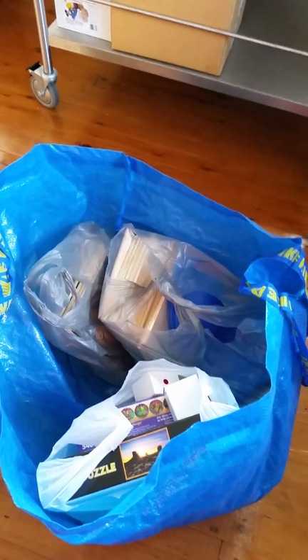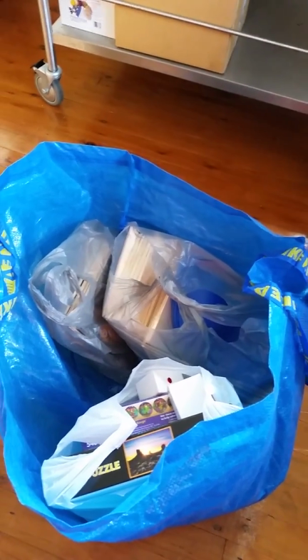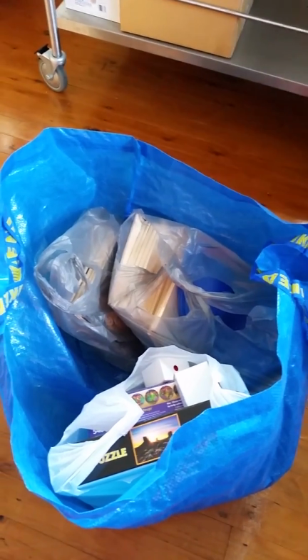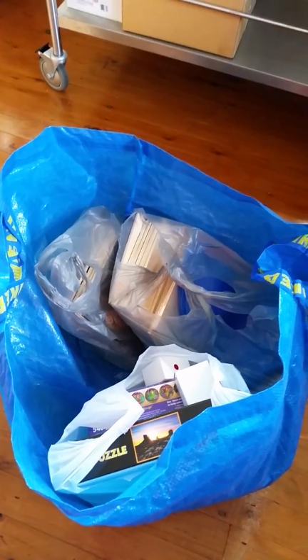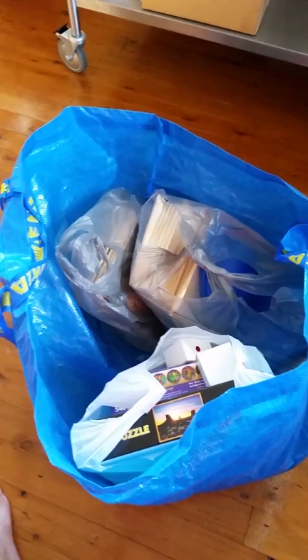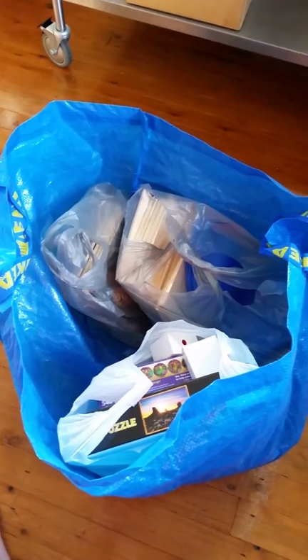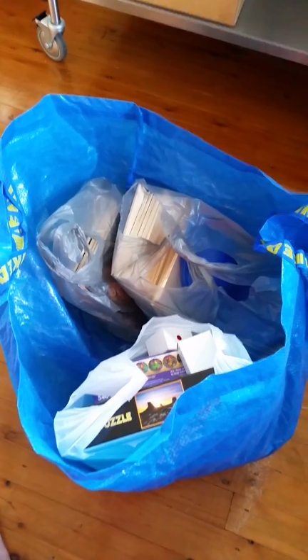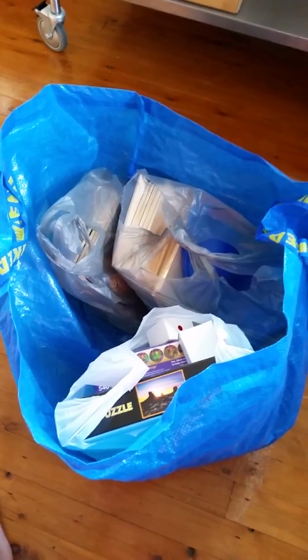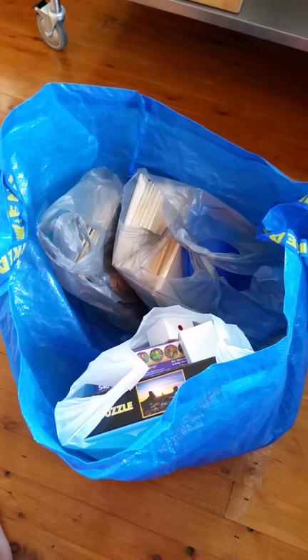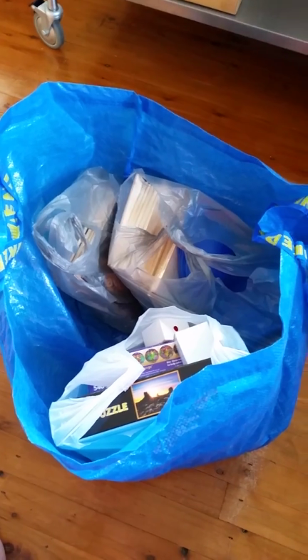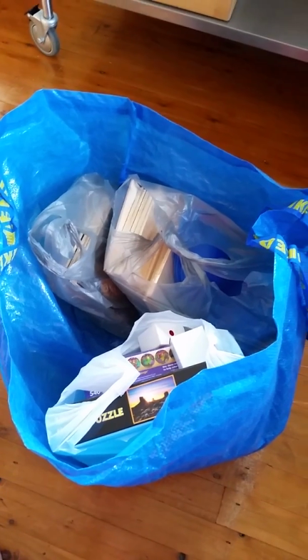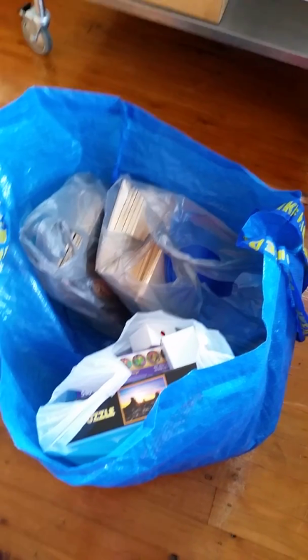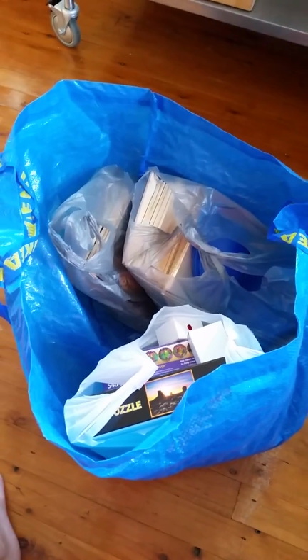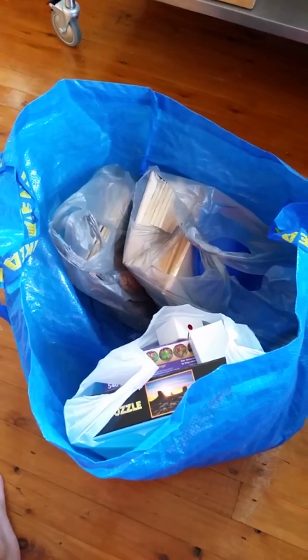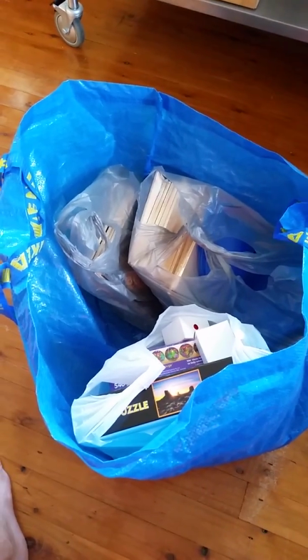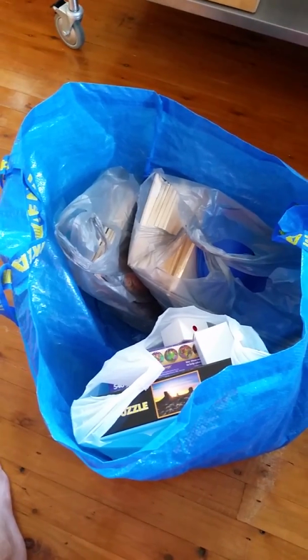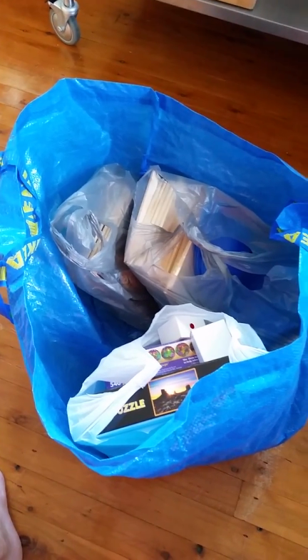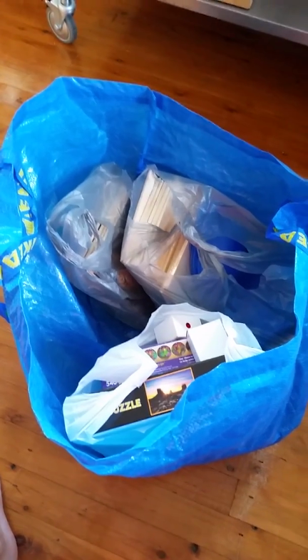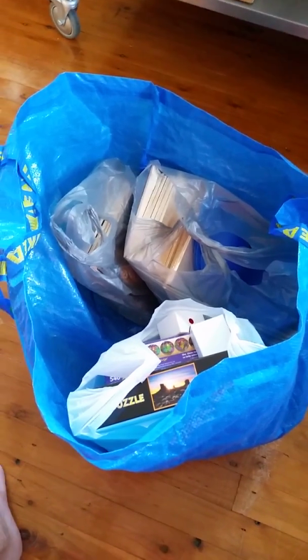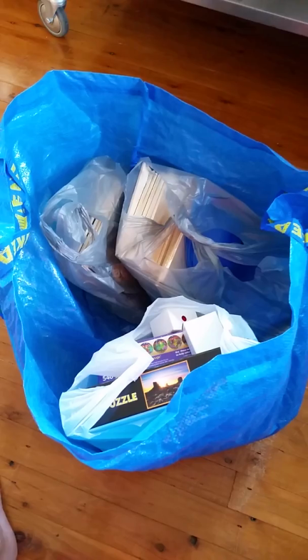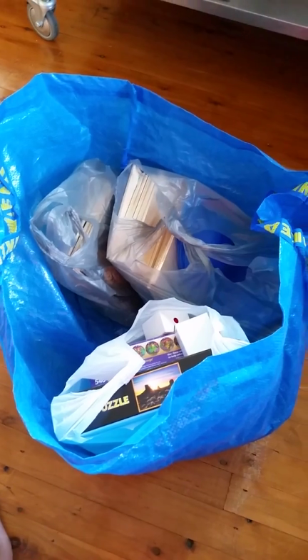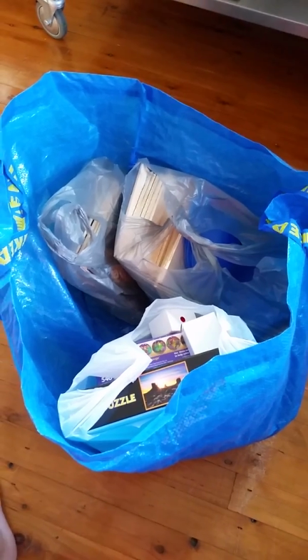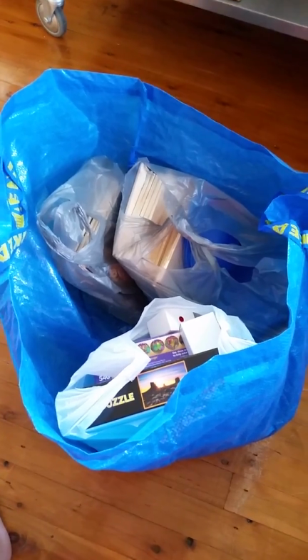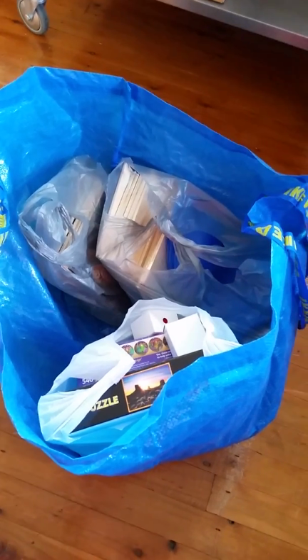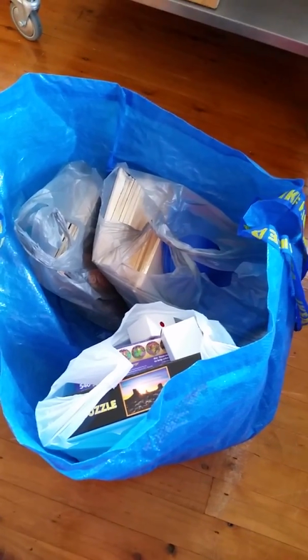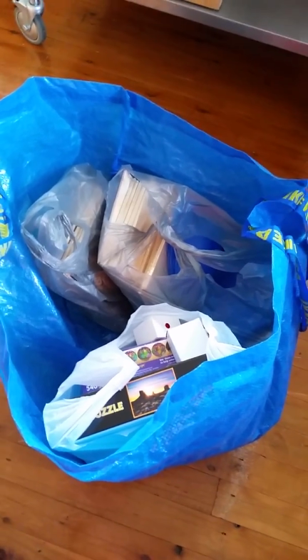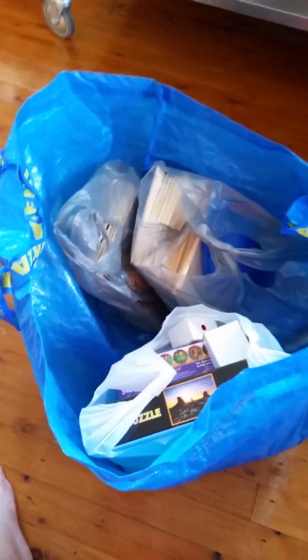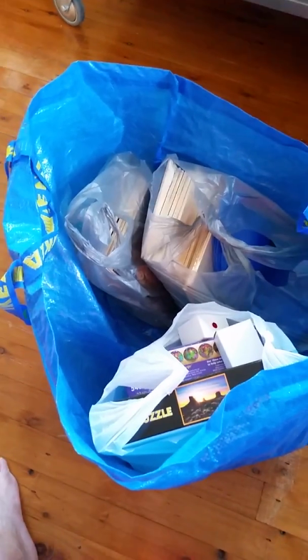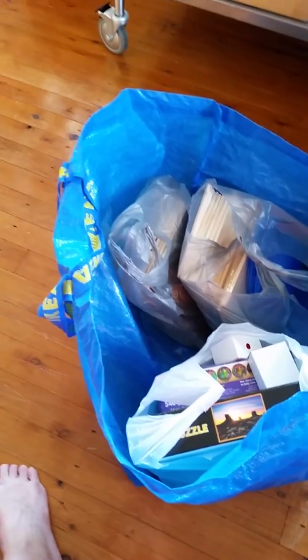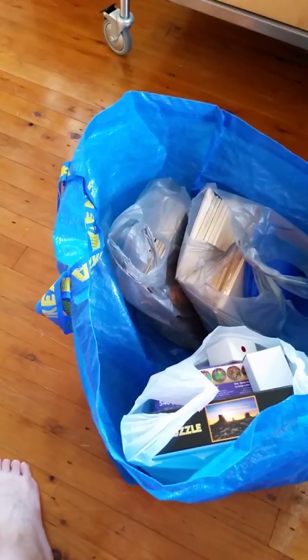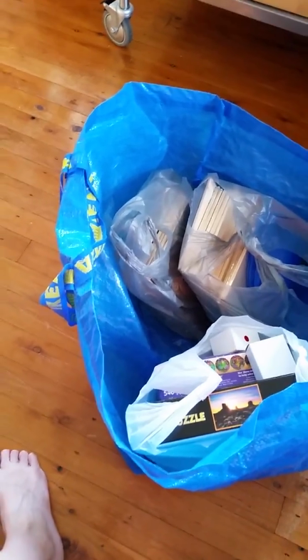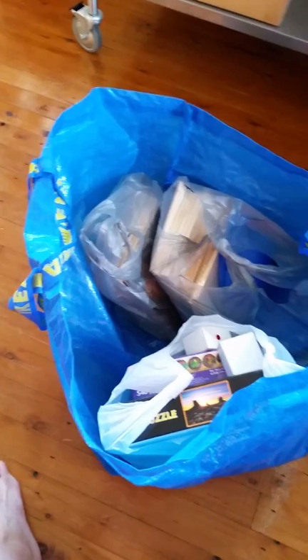Hi everyone, it's Katherine here, about to start on yet another adventure with the Brisbane Recycling Art Competition. These are the things that I came up with when I went to the tip shop. So let's unpack and have a little look at what I have found.